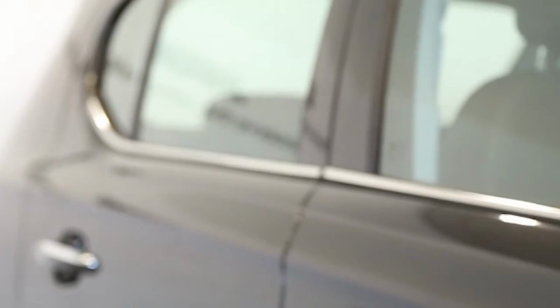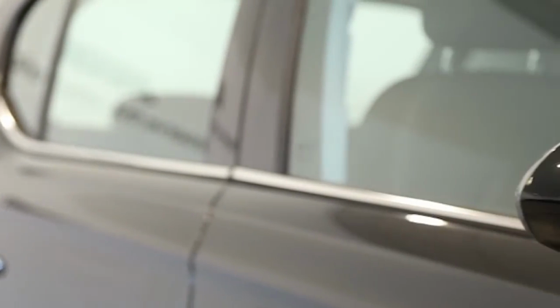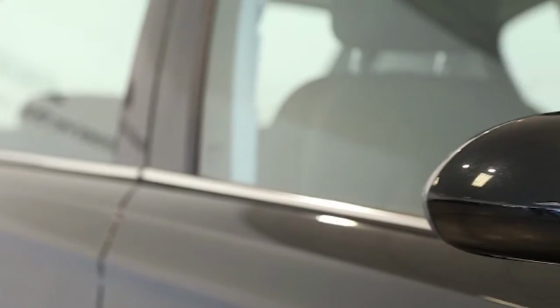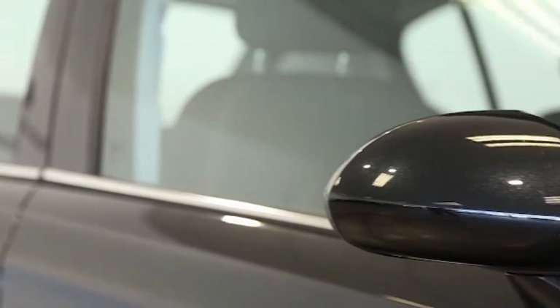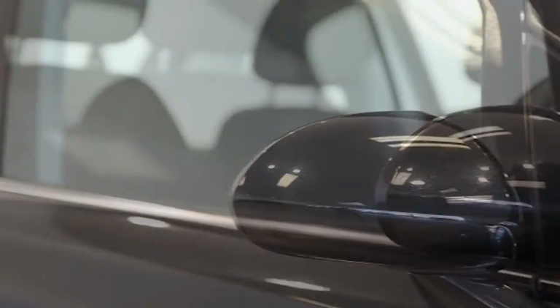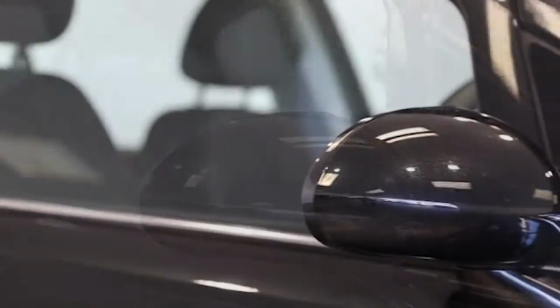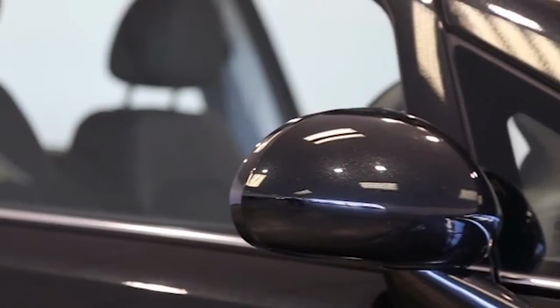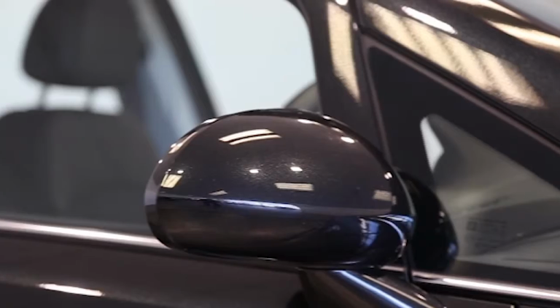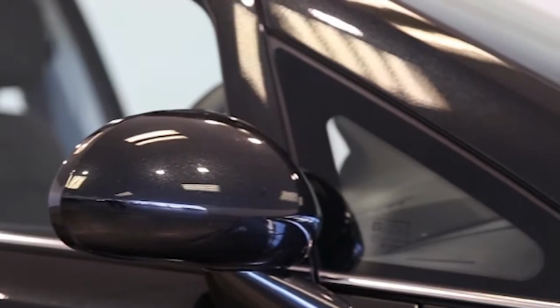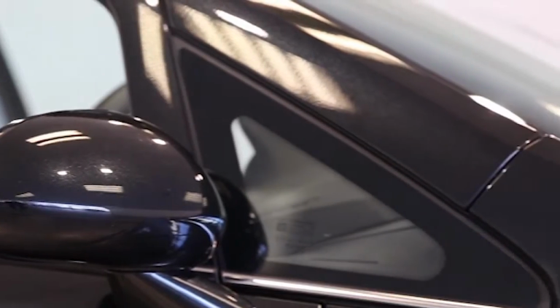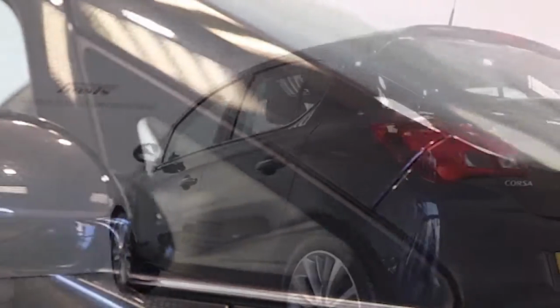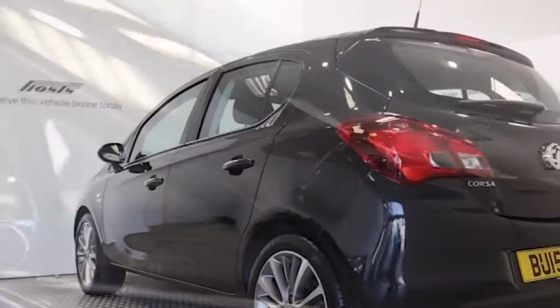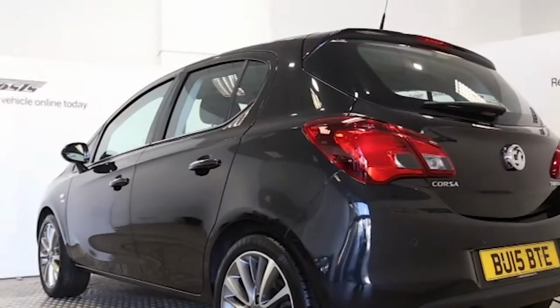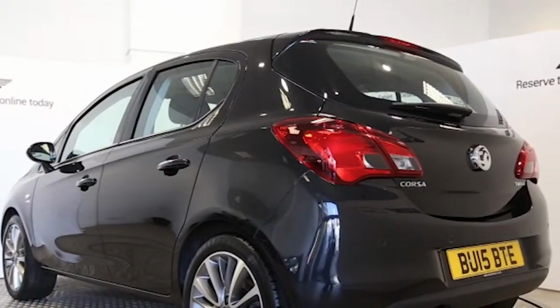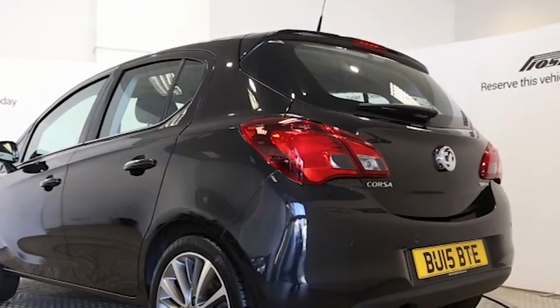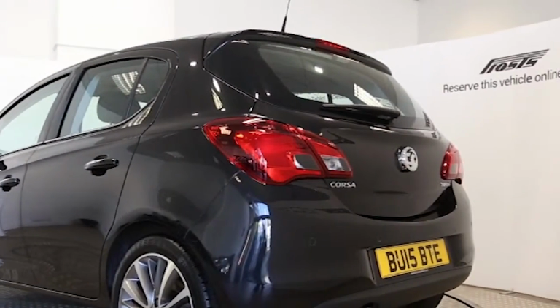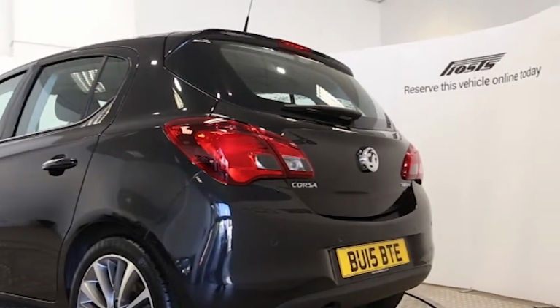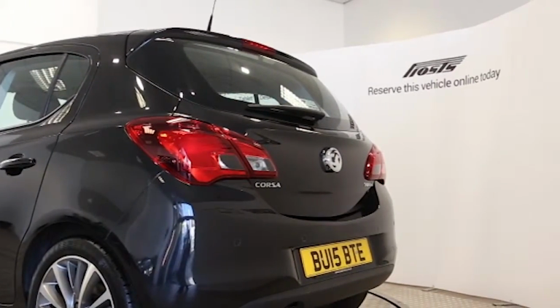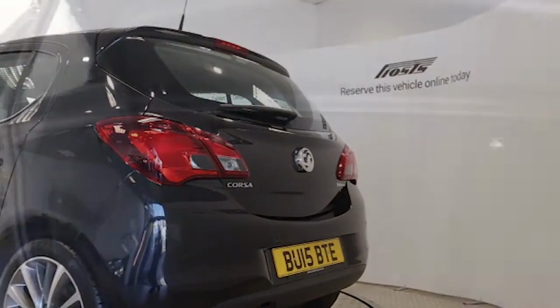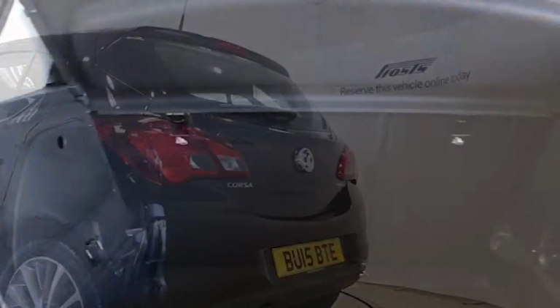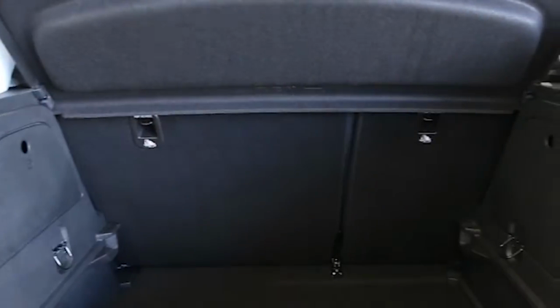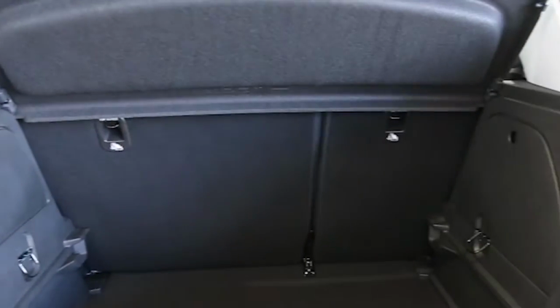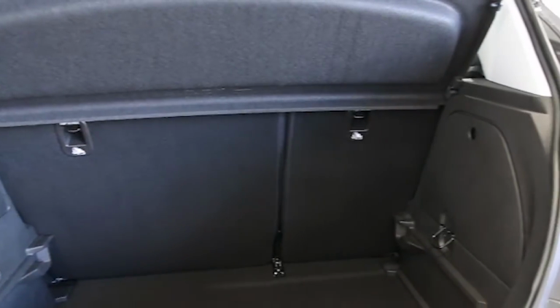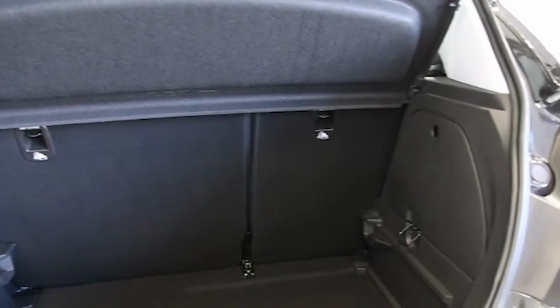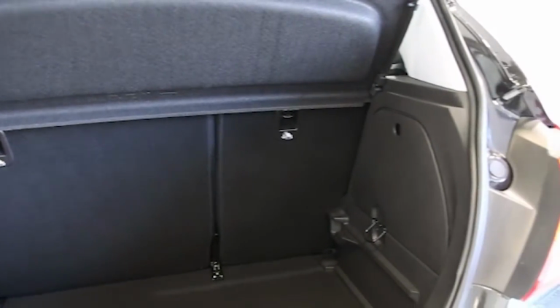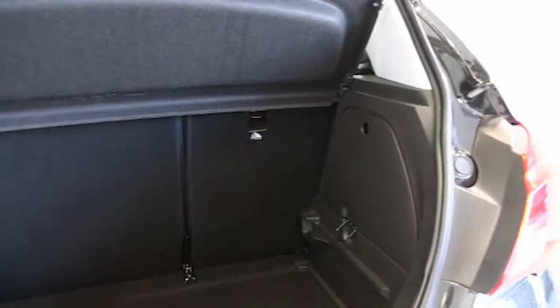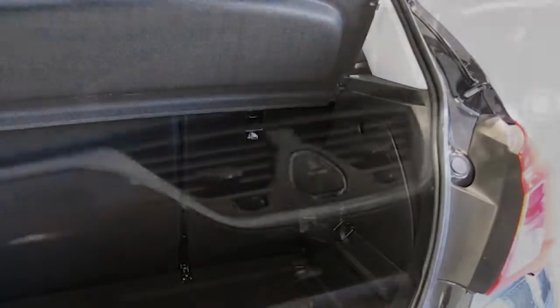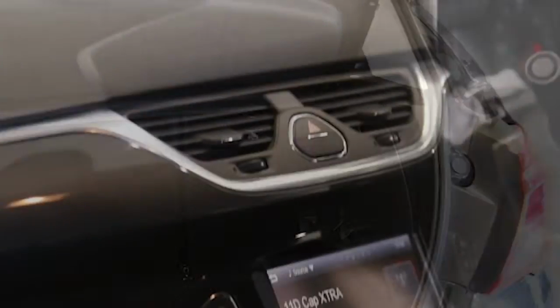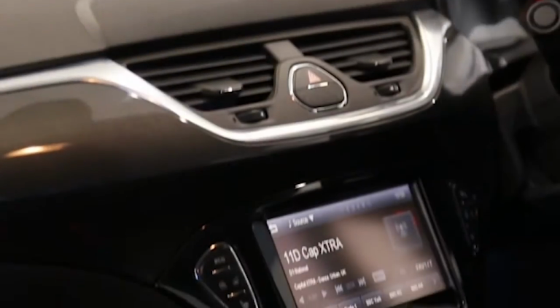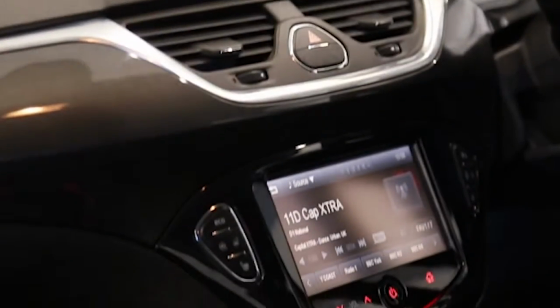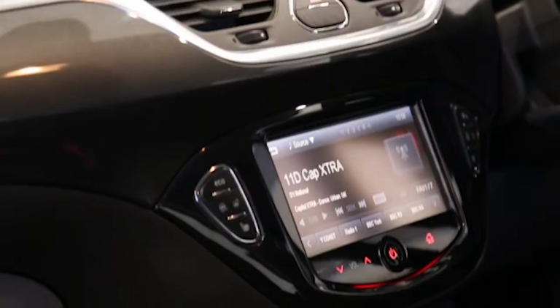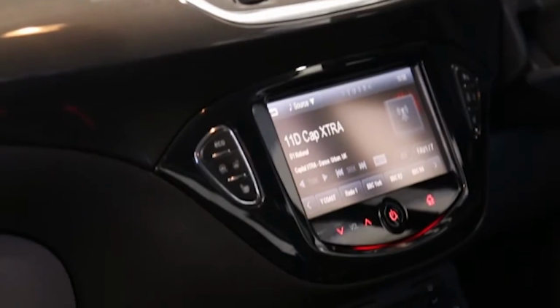The car is finished in carbon flash black. Key features include air conditioning, half-moracana trim, 17 diamond-cut Titan alloys, interlink audio system, and DAB digital radio.